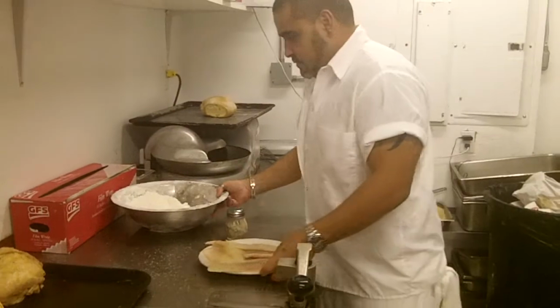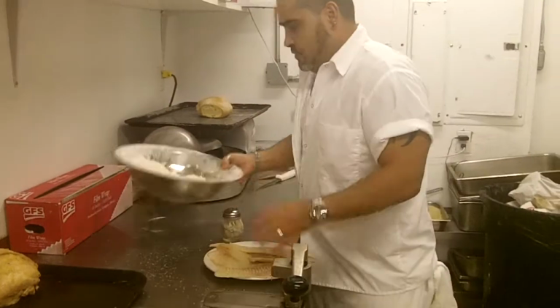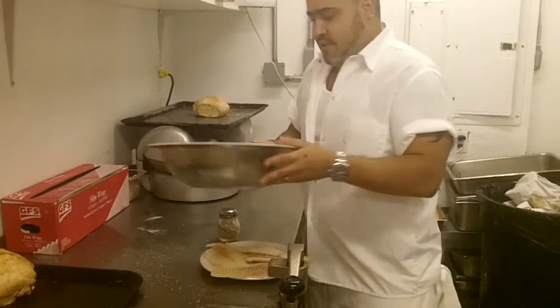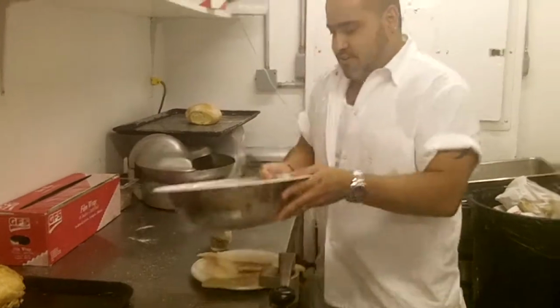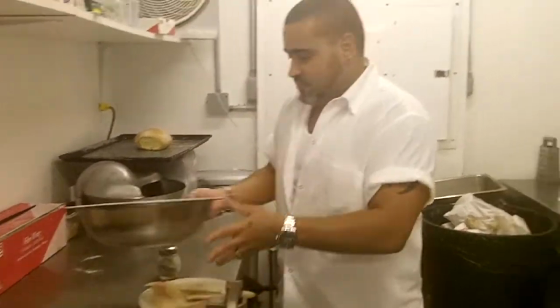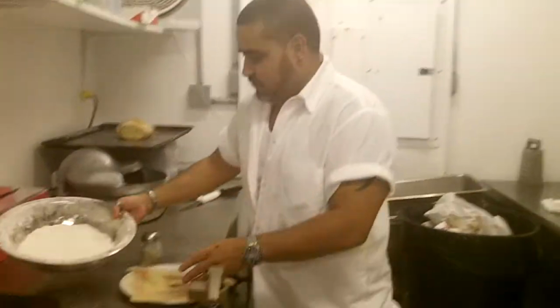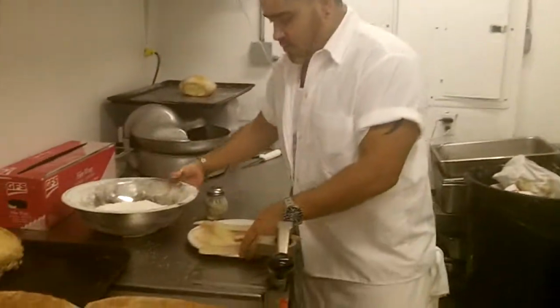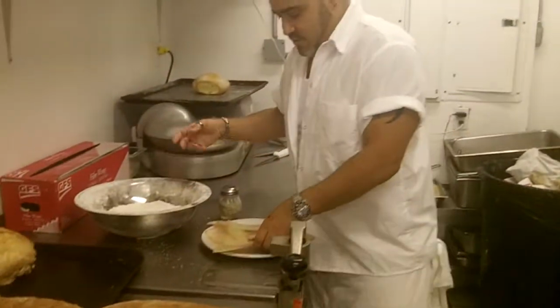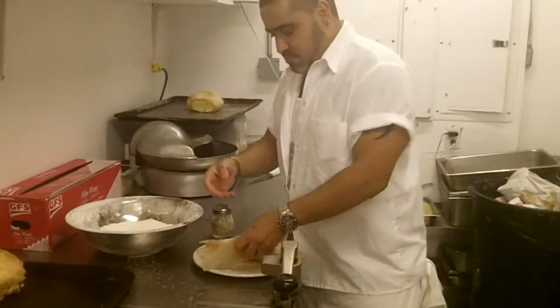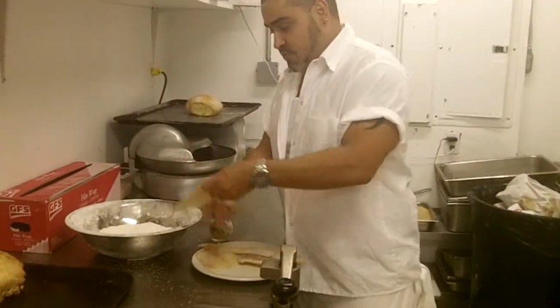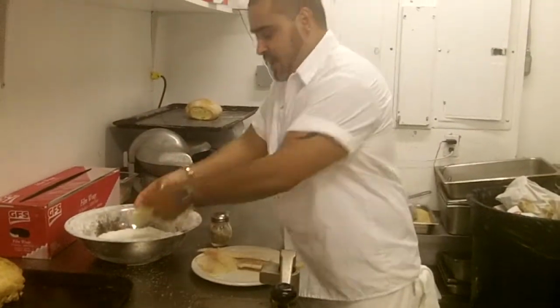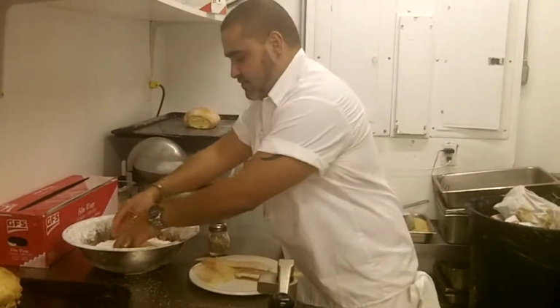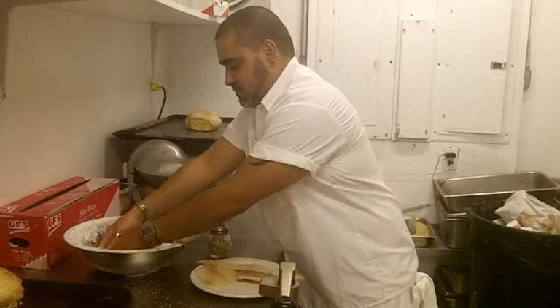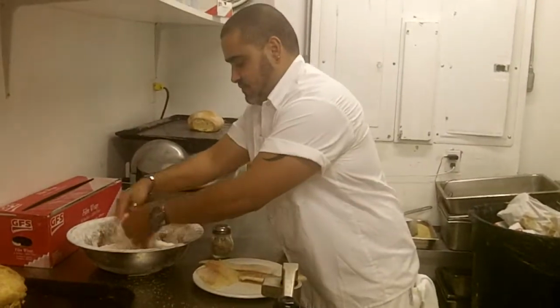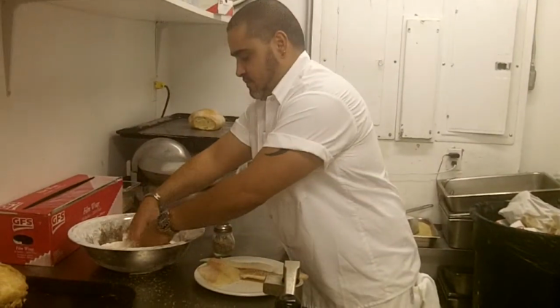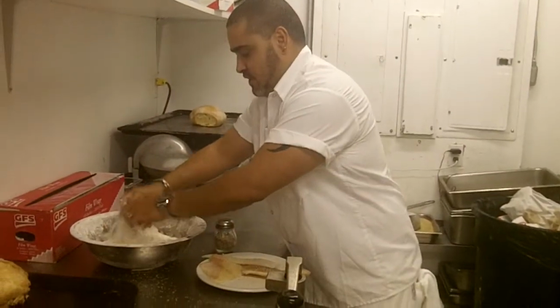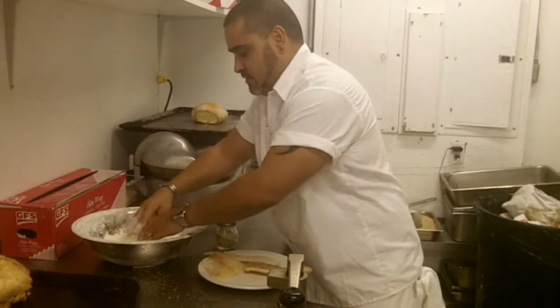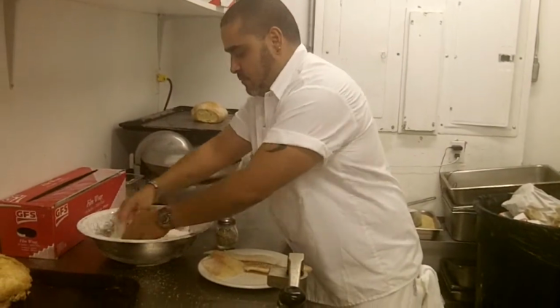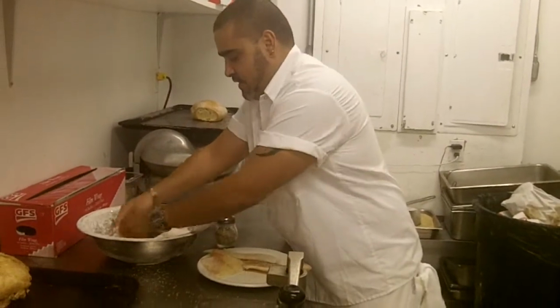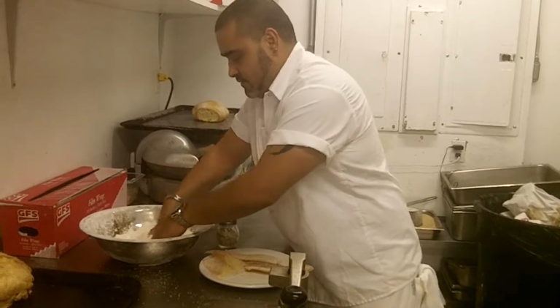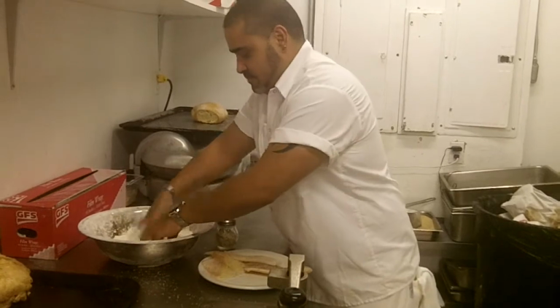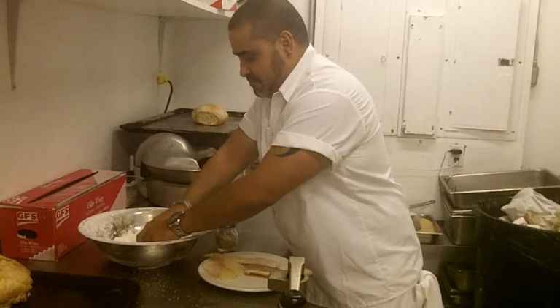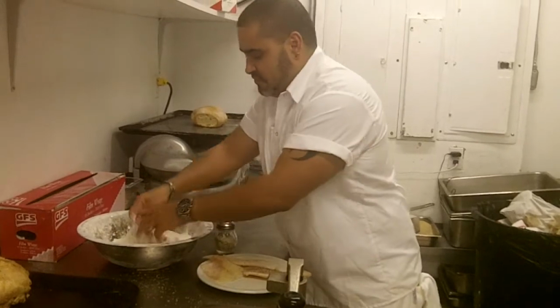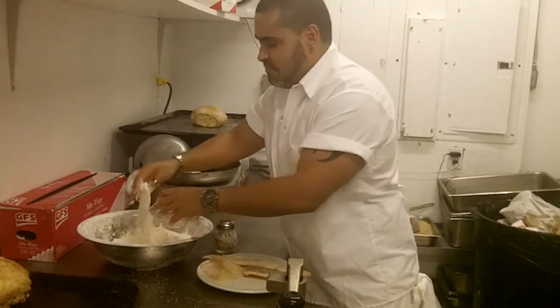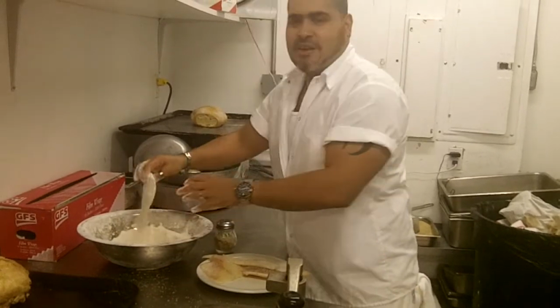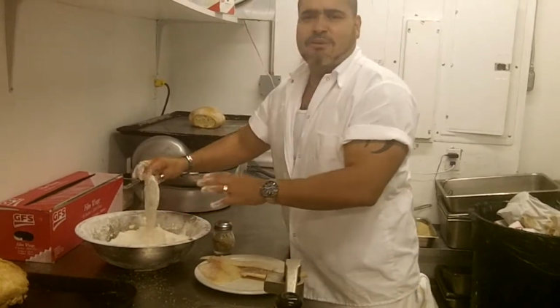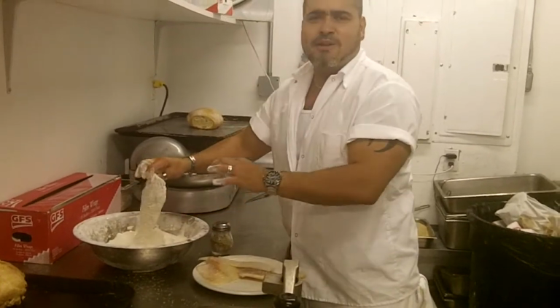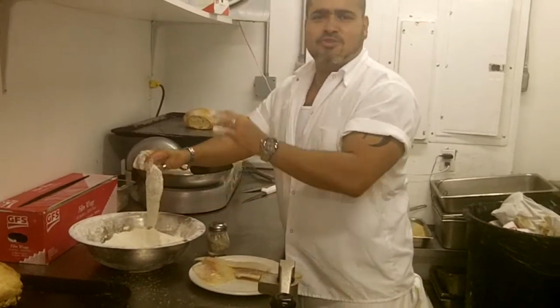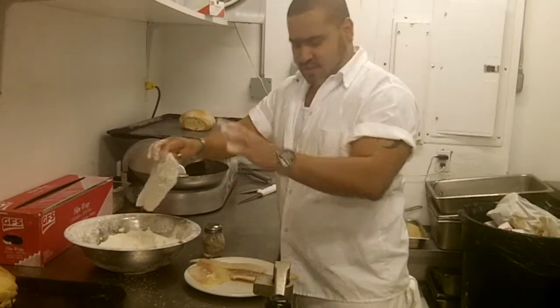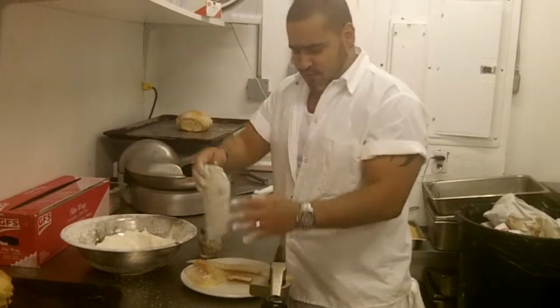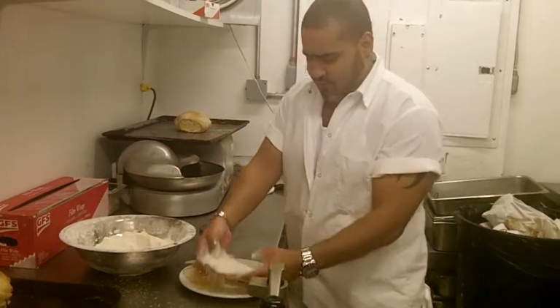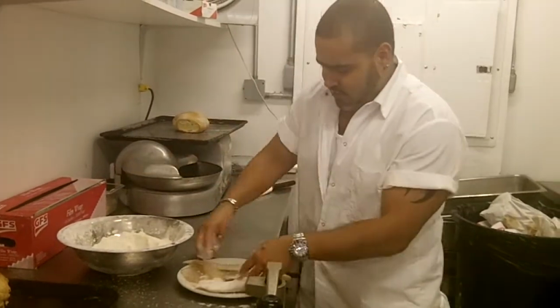We're going to put it in some flour, both sides. Double batter — no, maybe not double batter. Just one sifting of flour.